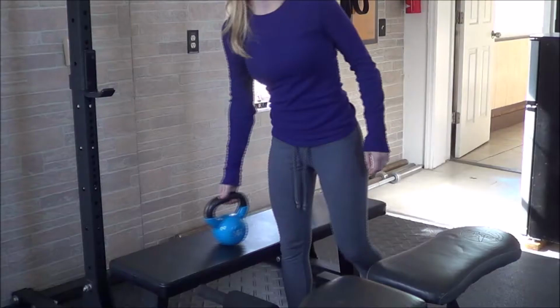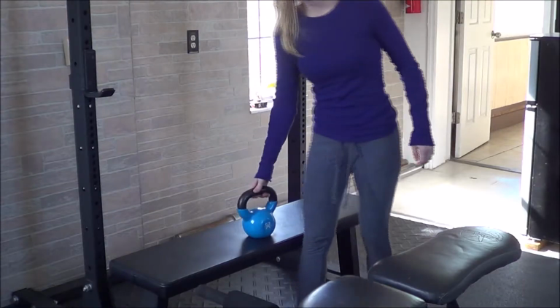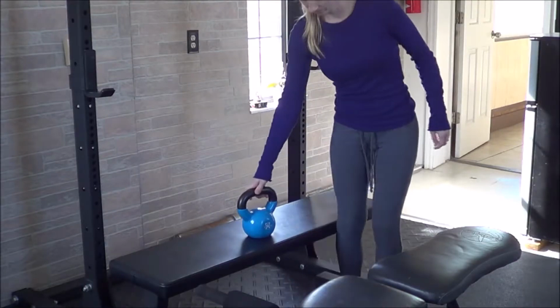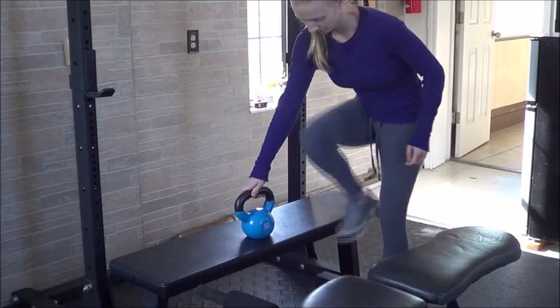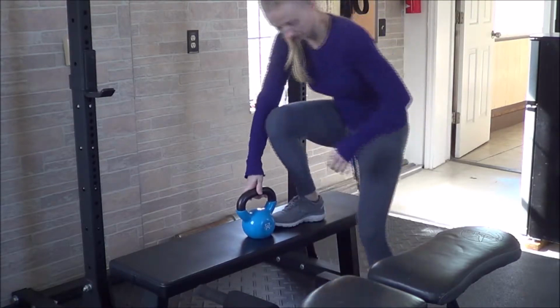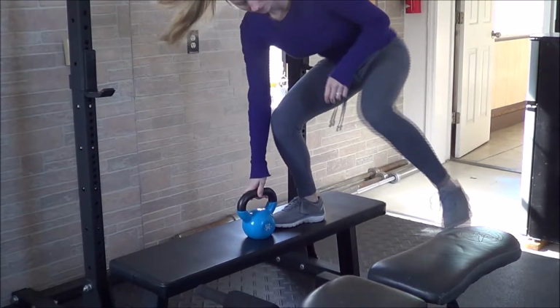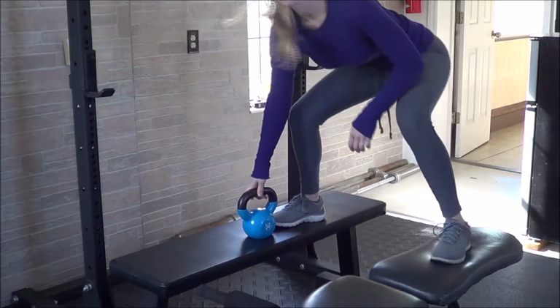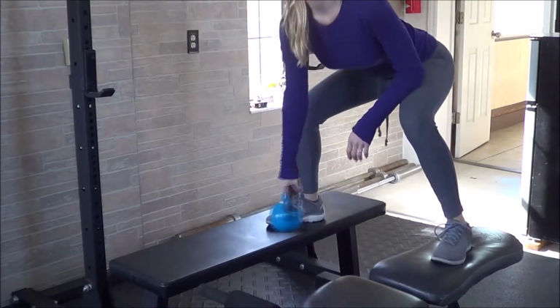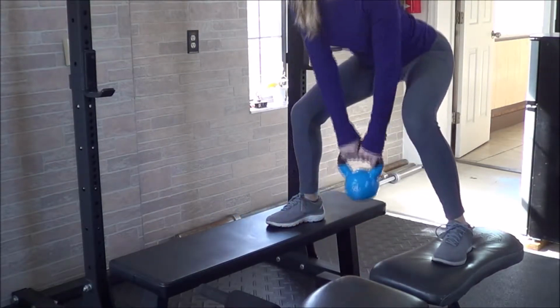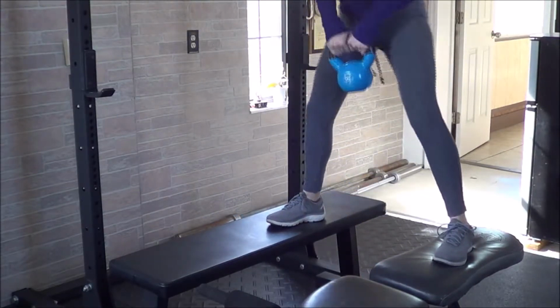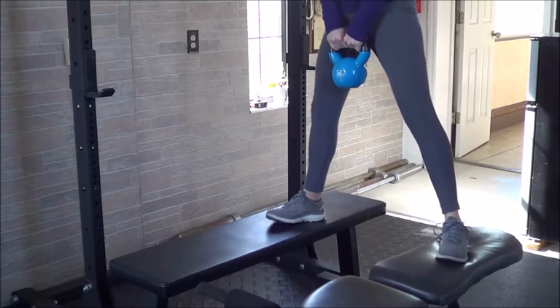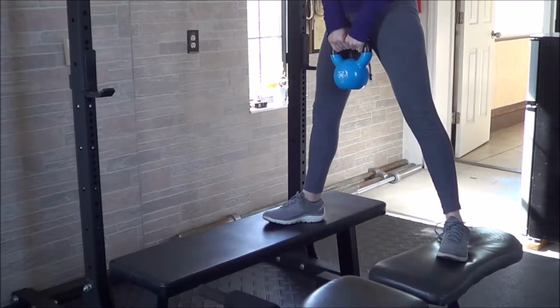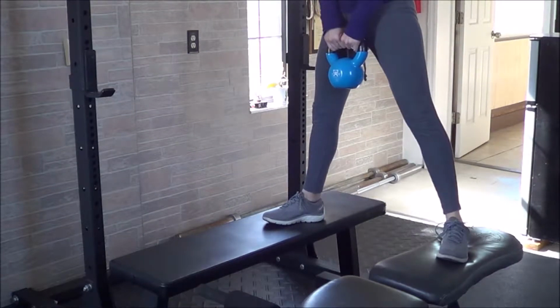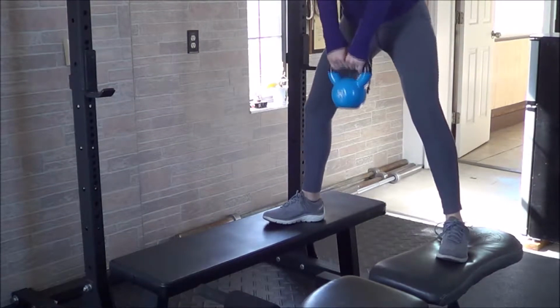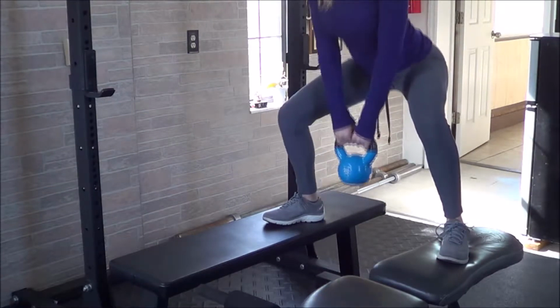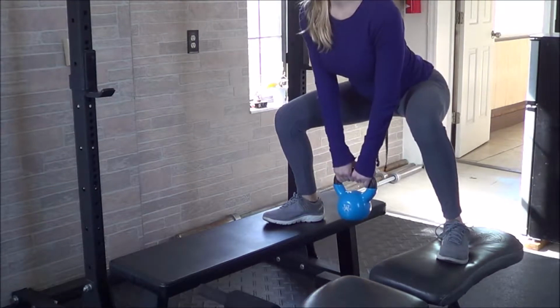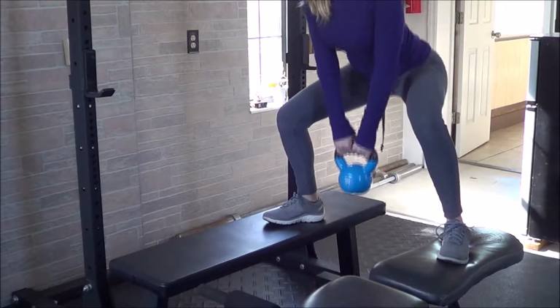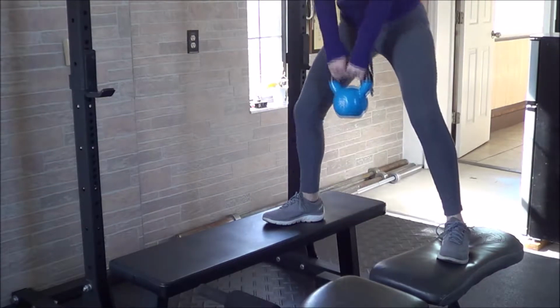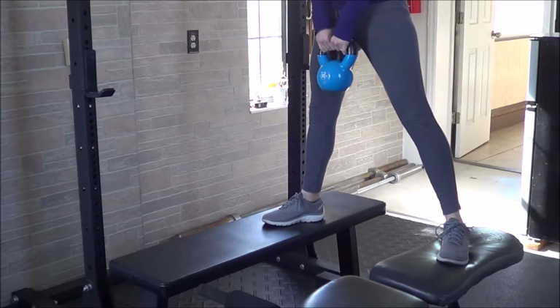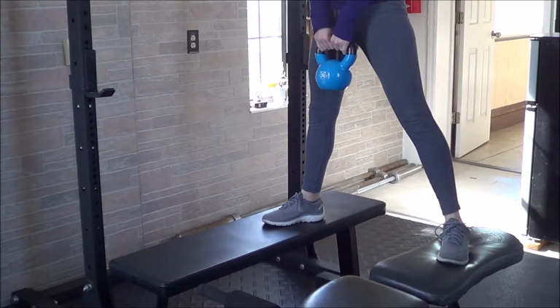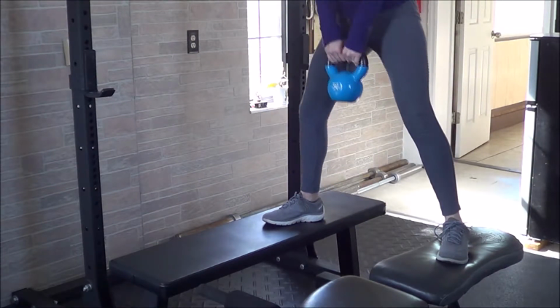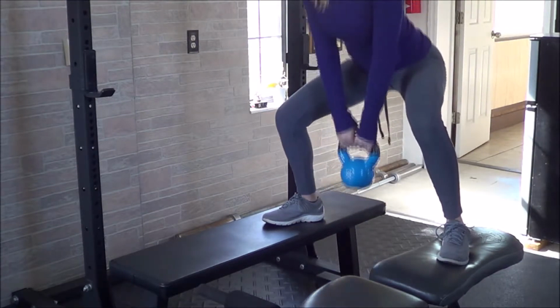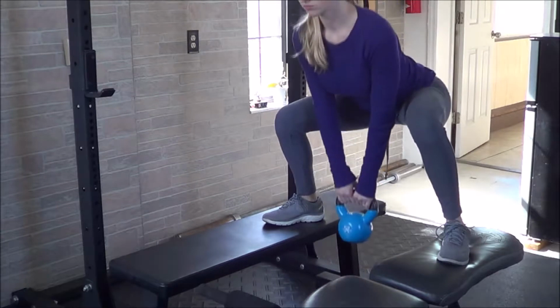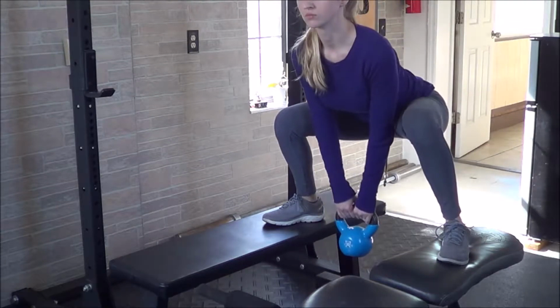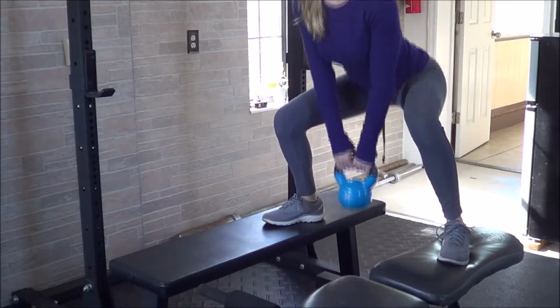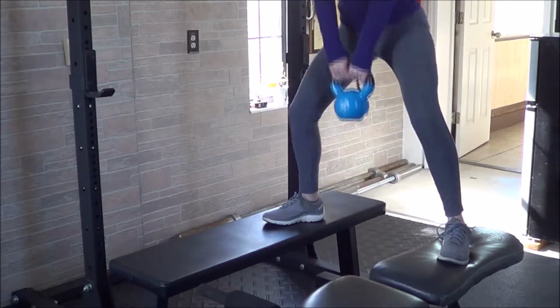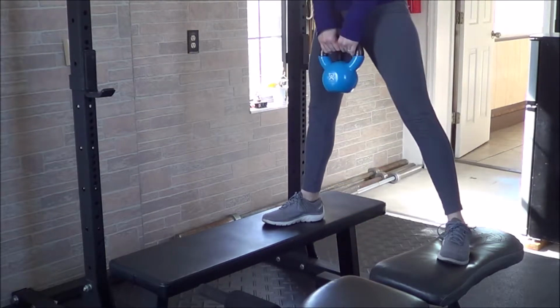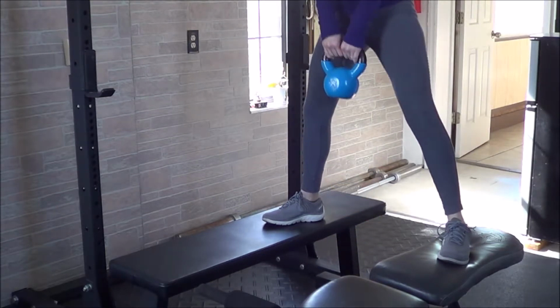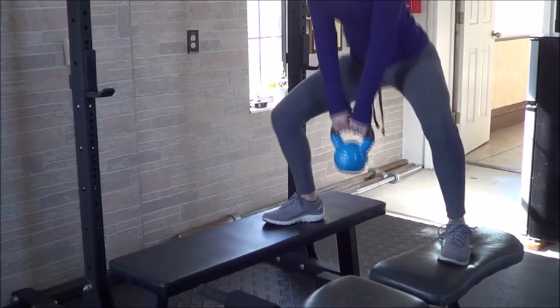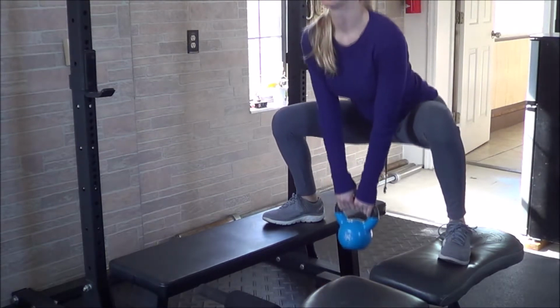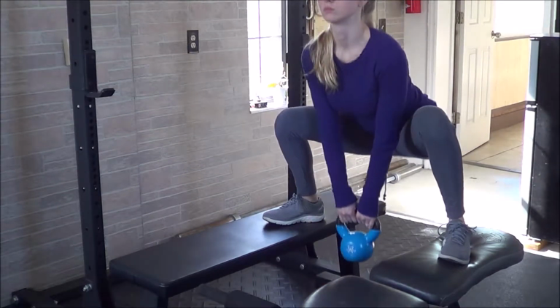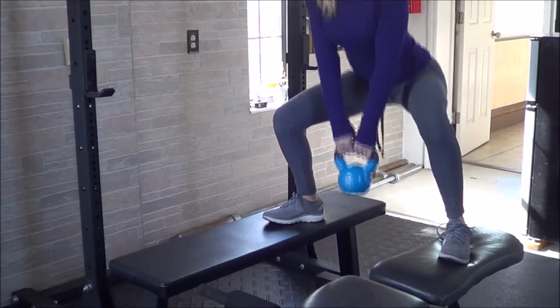To start the exercise, you'll need two elevated surfaces — whether it's benches, stacked plates, boxes, or chairs — about the width of your hips, maybe a little bit wider apart. You'll place your feet on each bench, holding a kettlebell or a dumbbell between your hands.